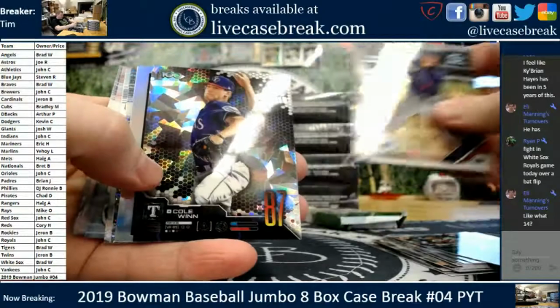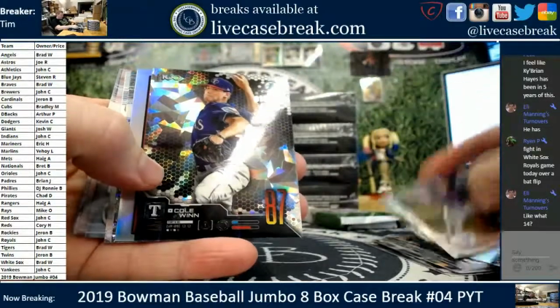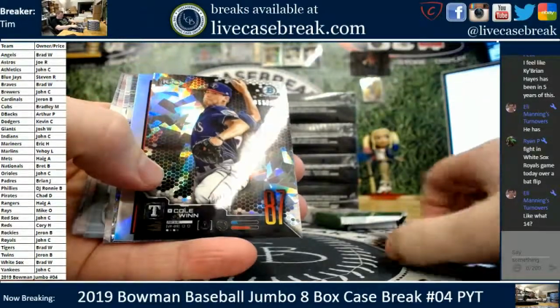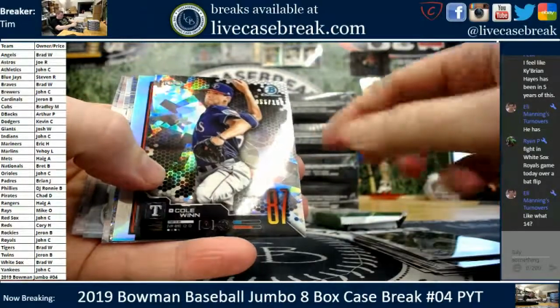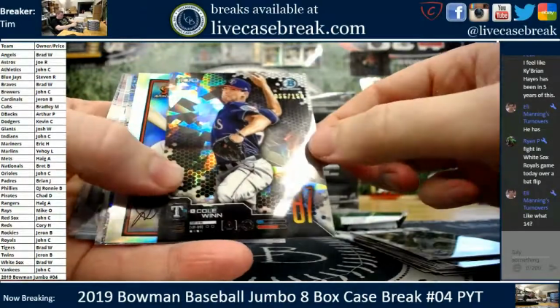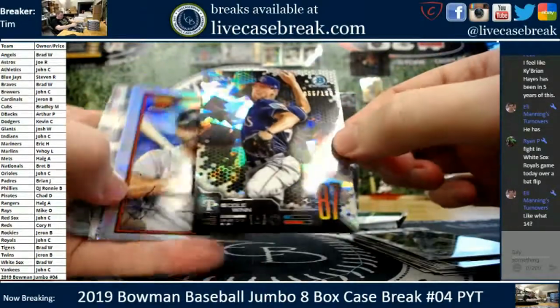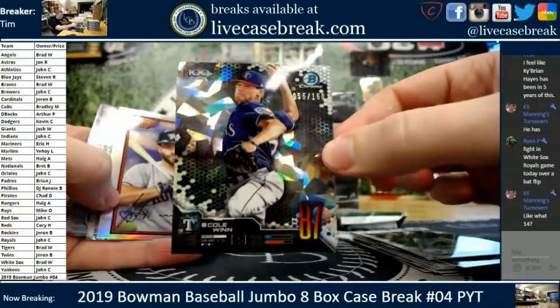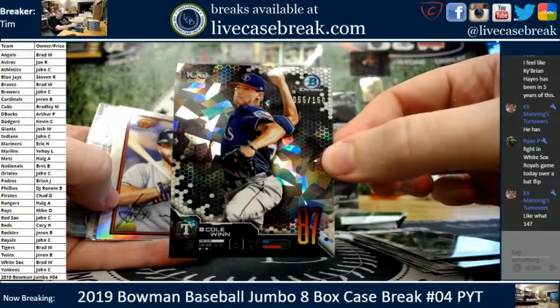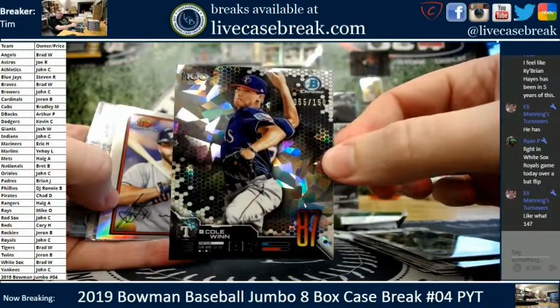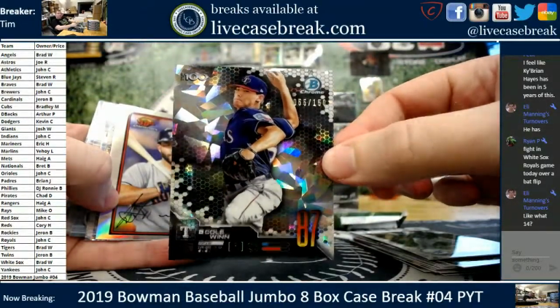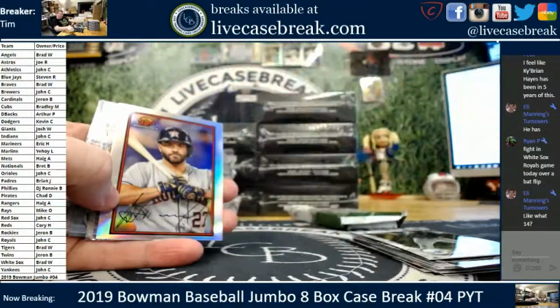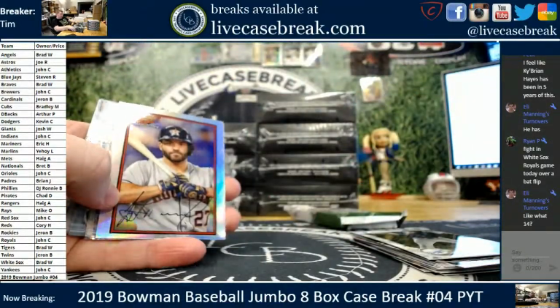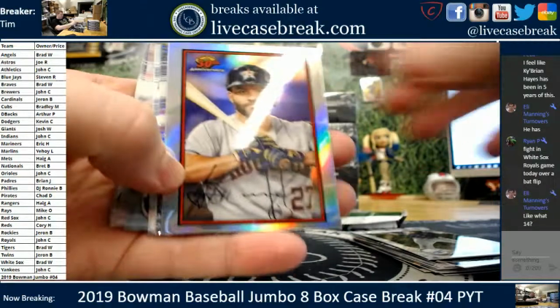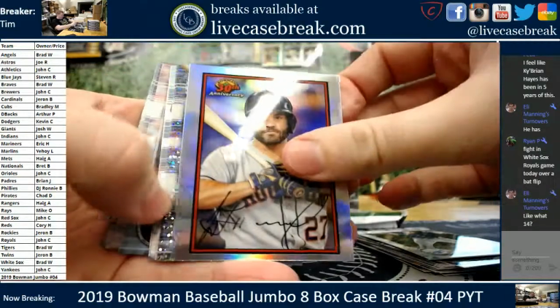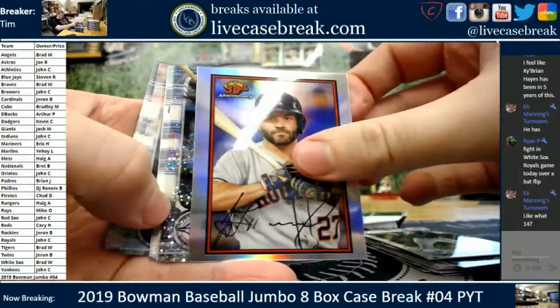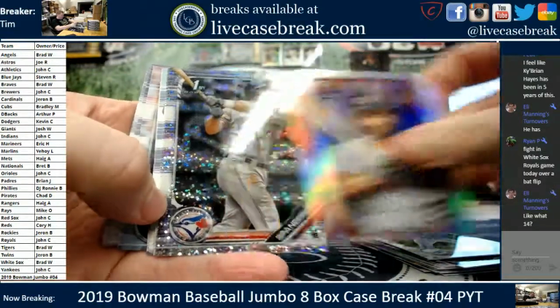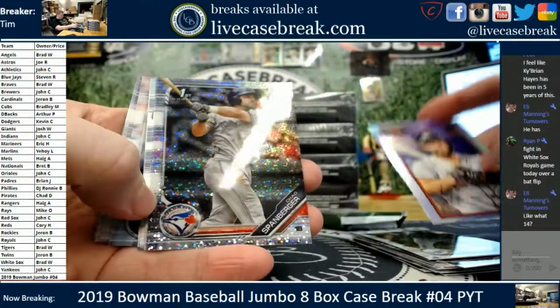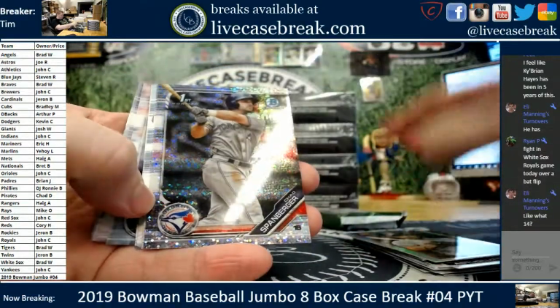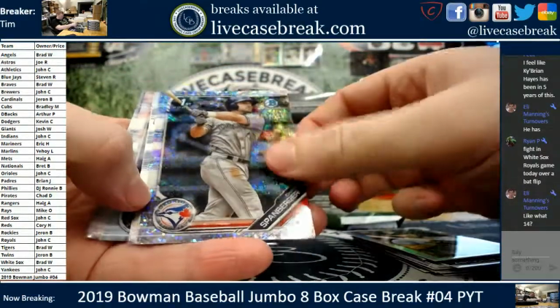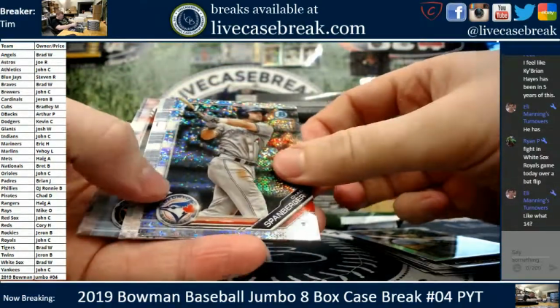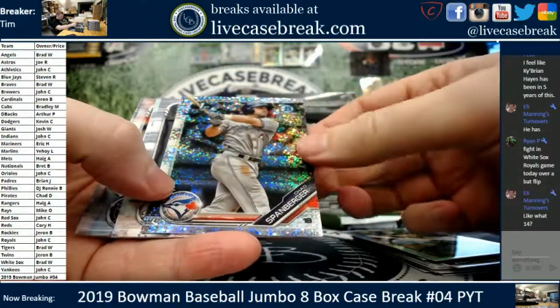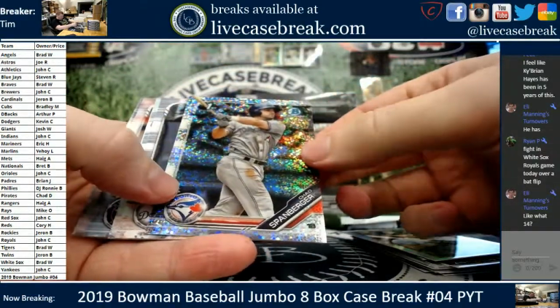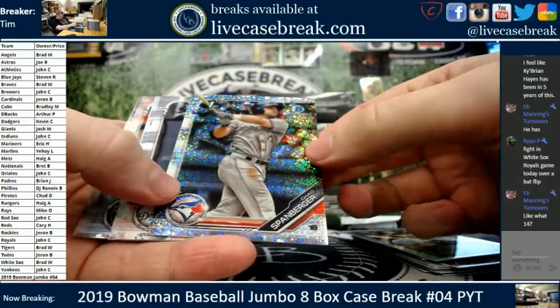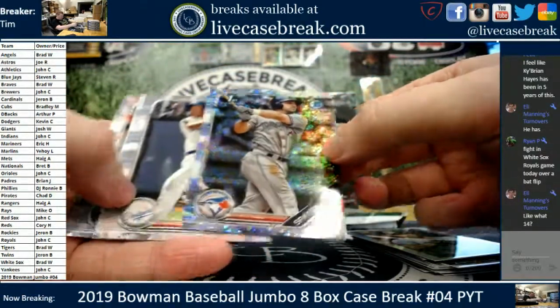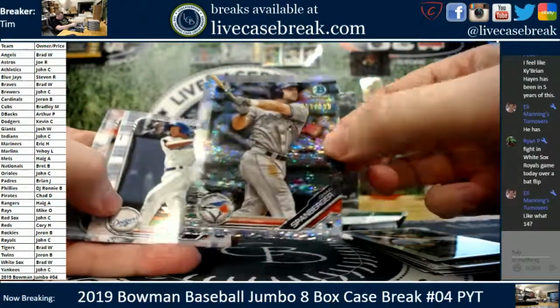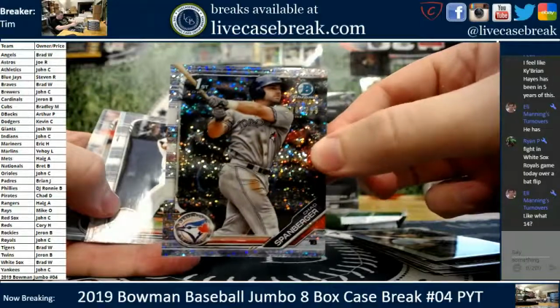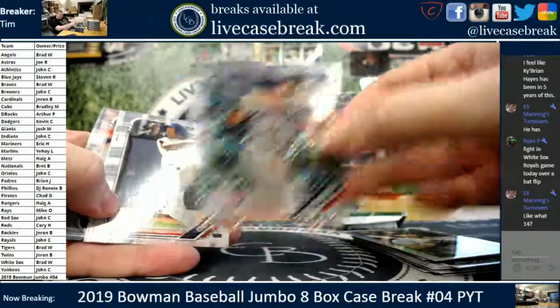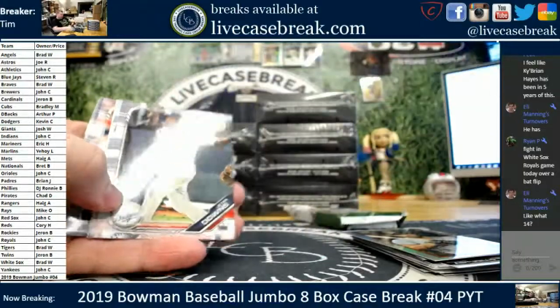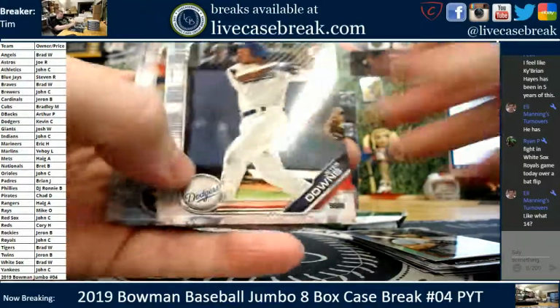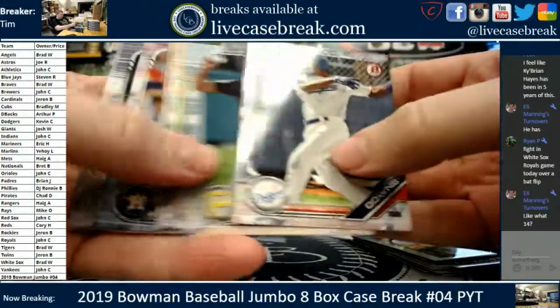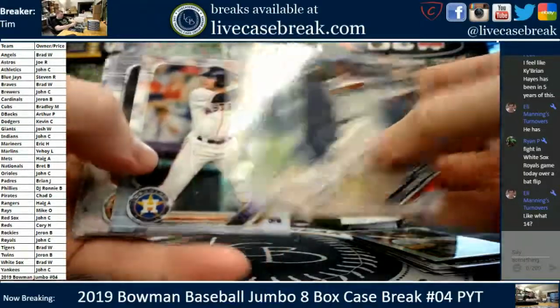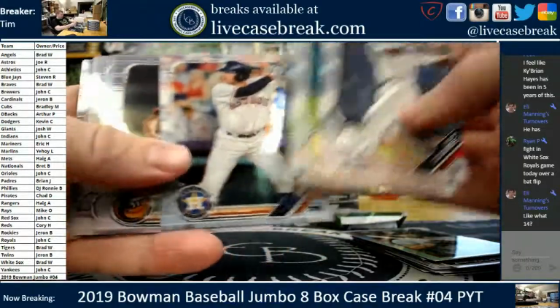We got an atomic insert. Cole Wynn for the Rangers, that's at a 150. First auto — nope. Sparkle, Chad Spanberger, $2.99 for the Jays. Still no ink. Beer Hall and Widener.